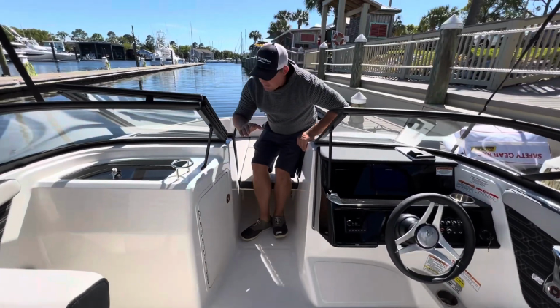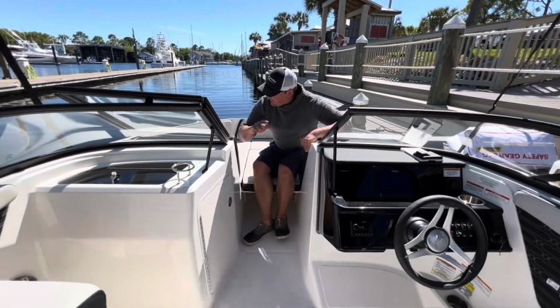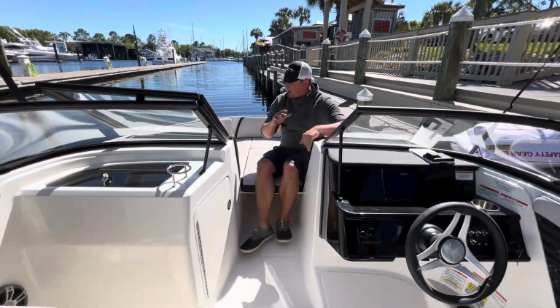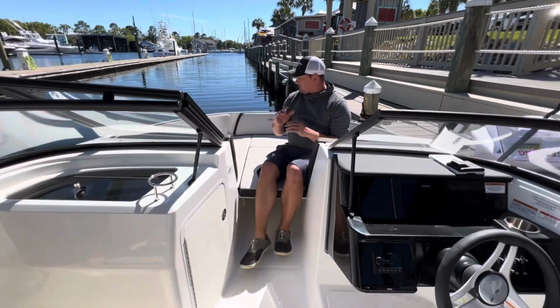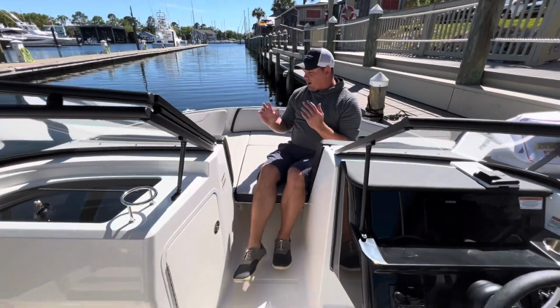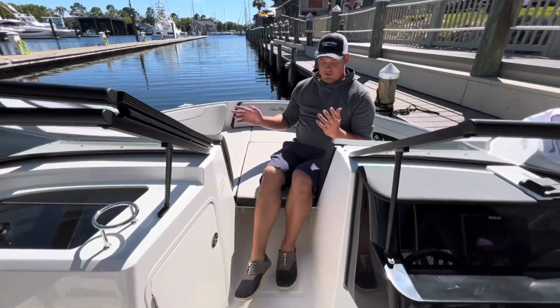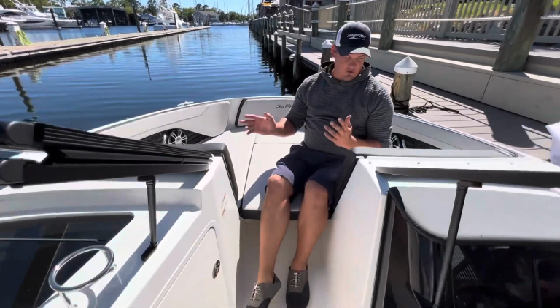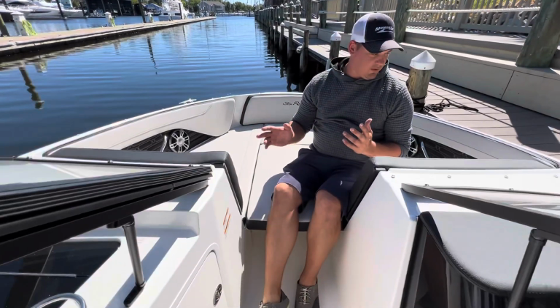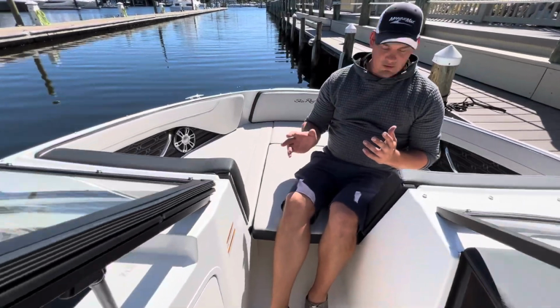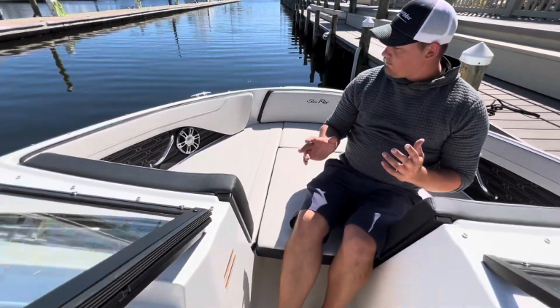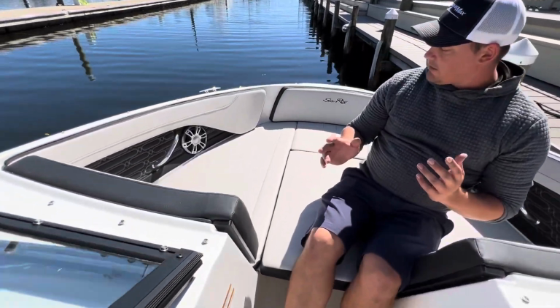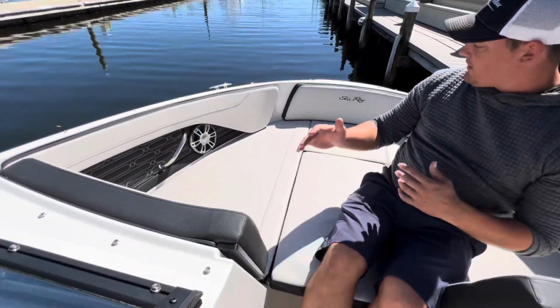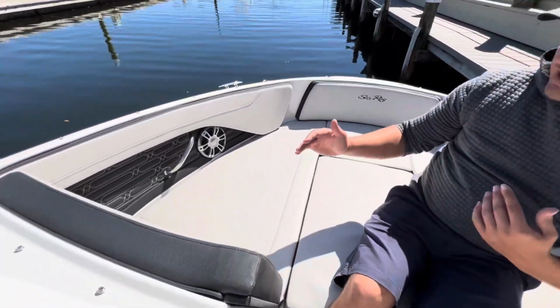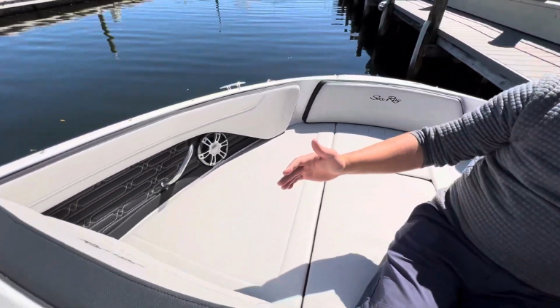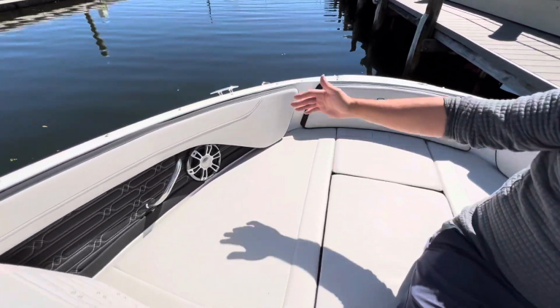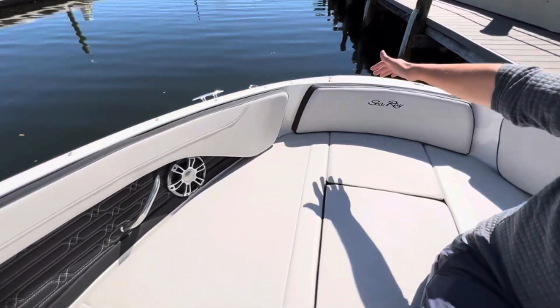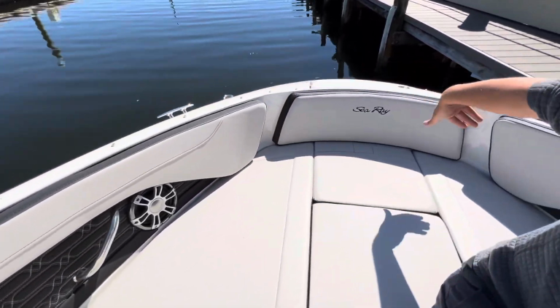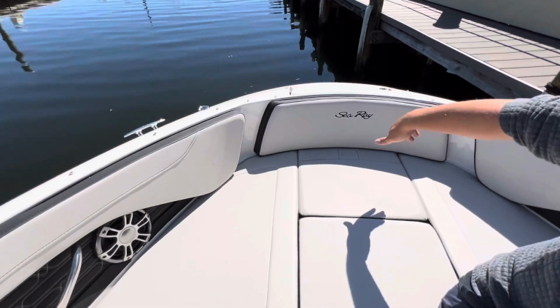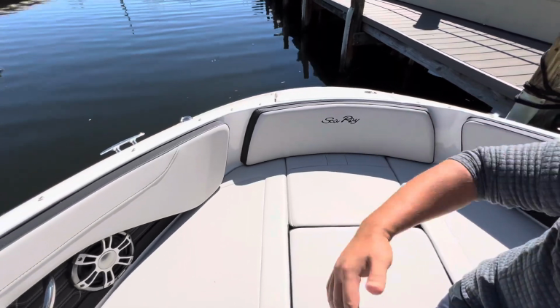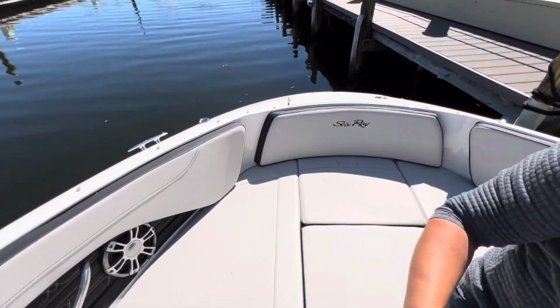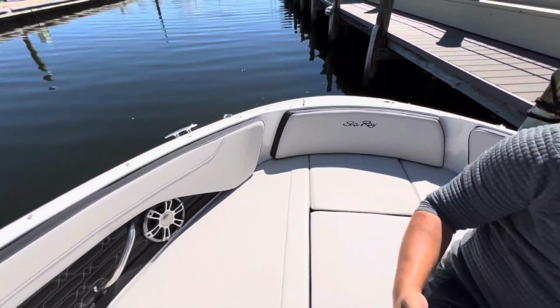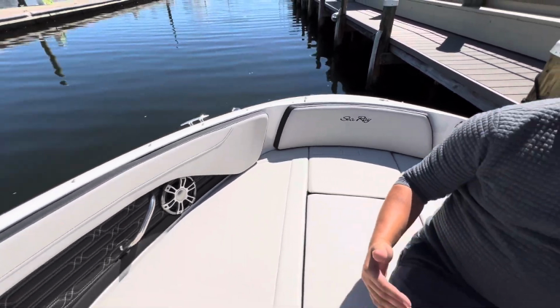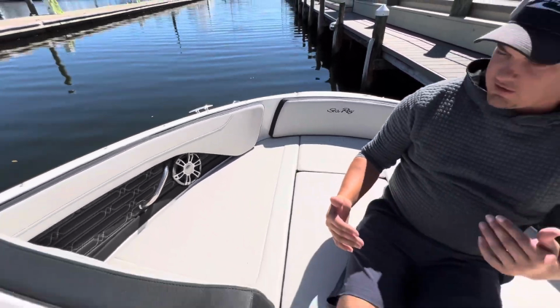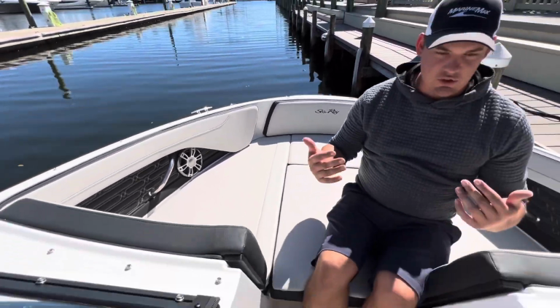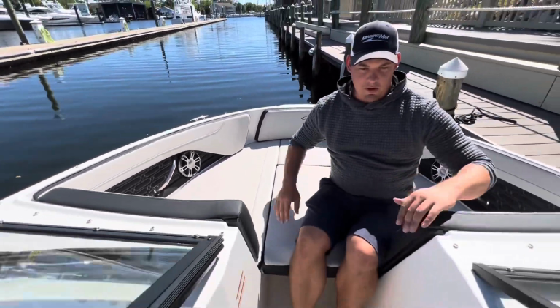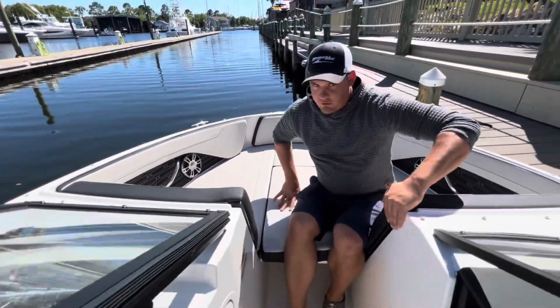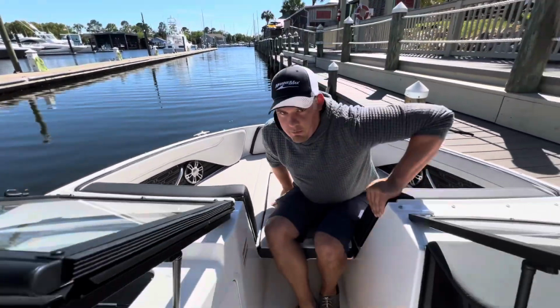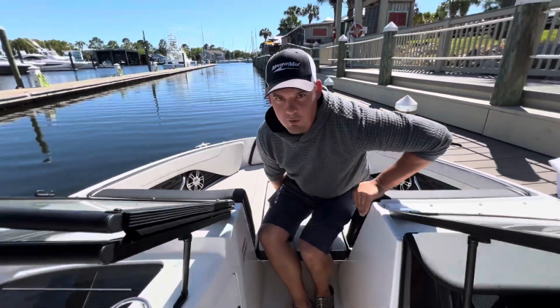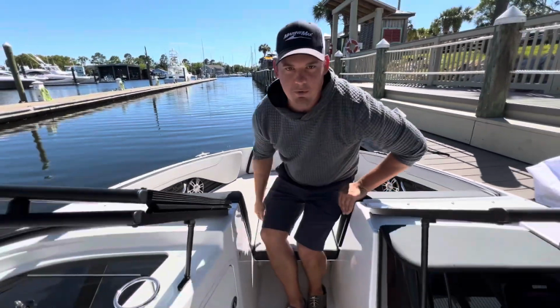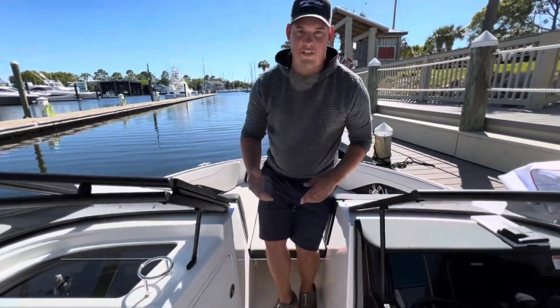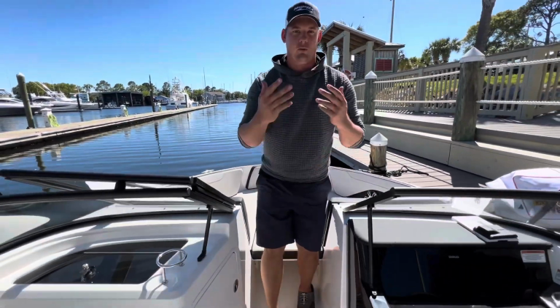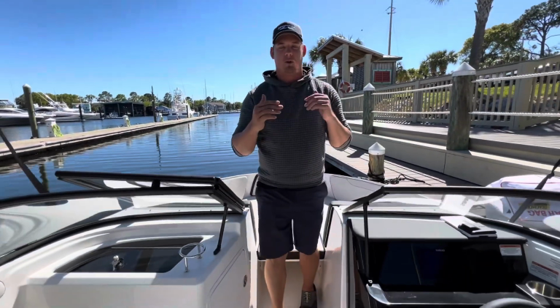And up in the bow, tons of room. Sea Ray does a nice job of rounding off this bow so it isn't narrow, giving two, three, four people plenty of room in this boat.